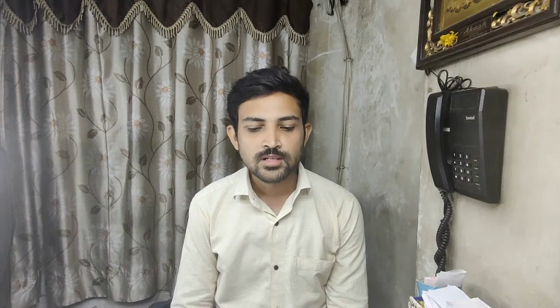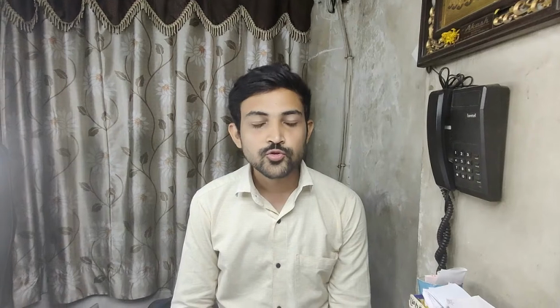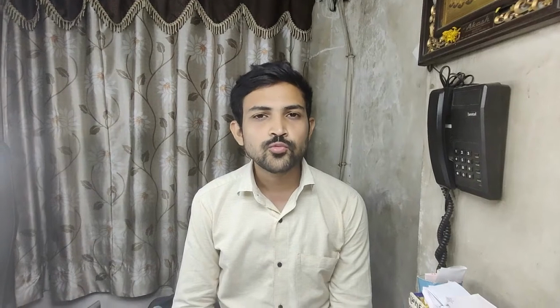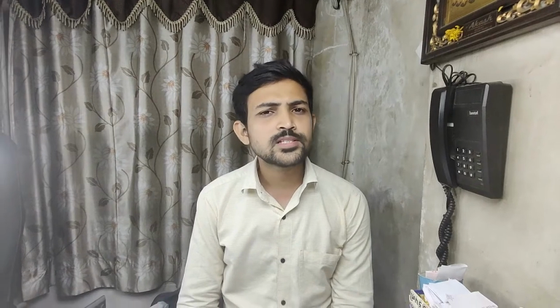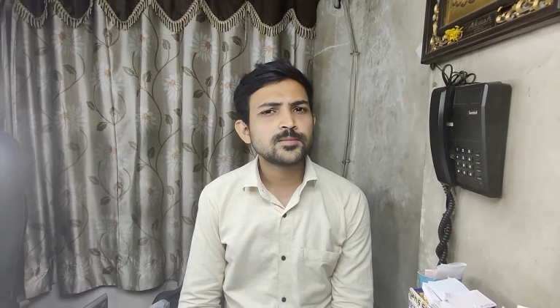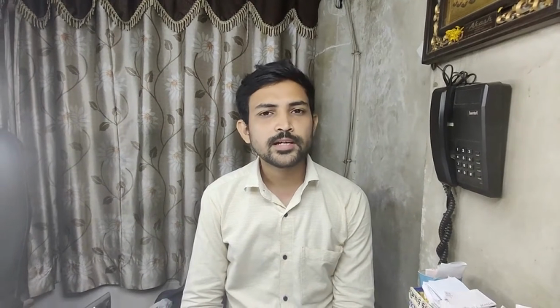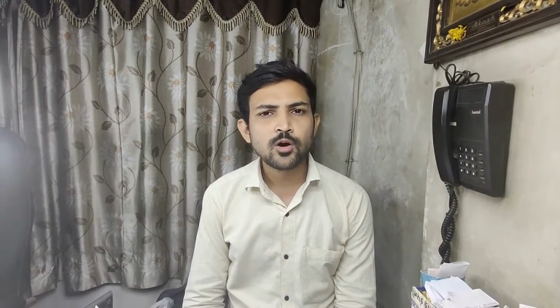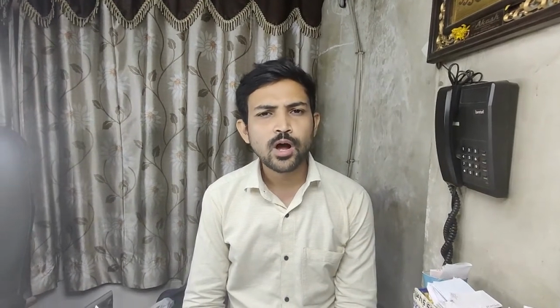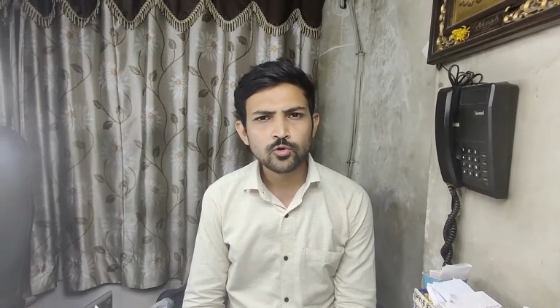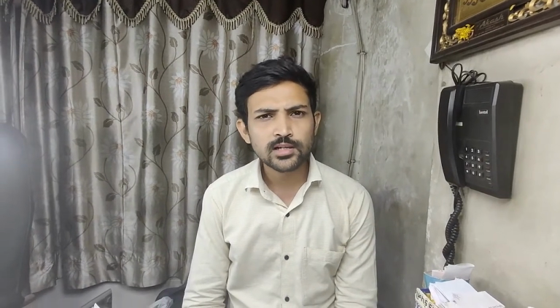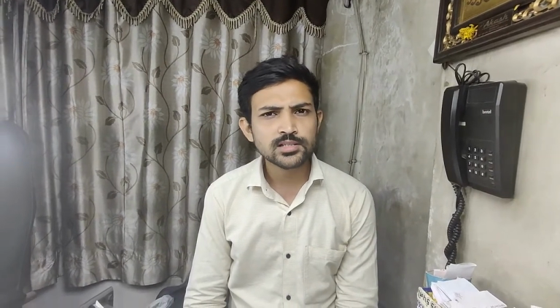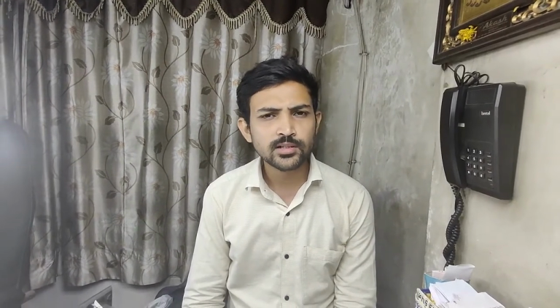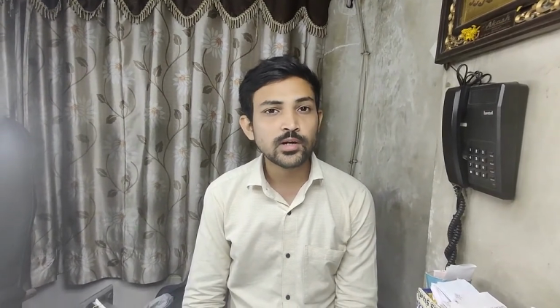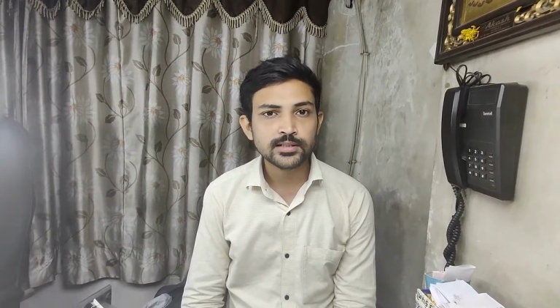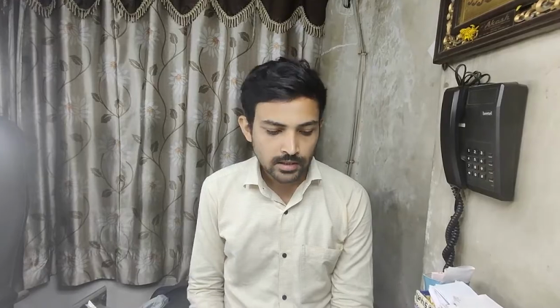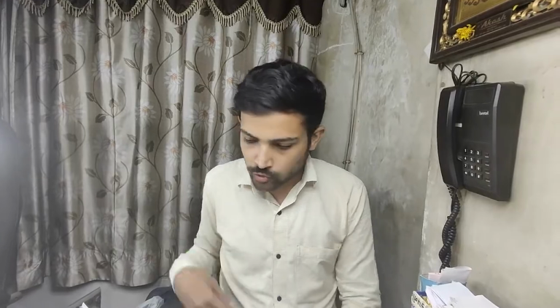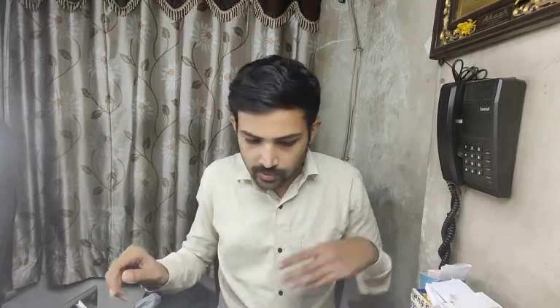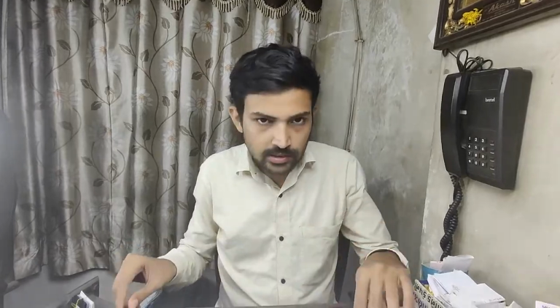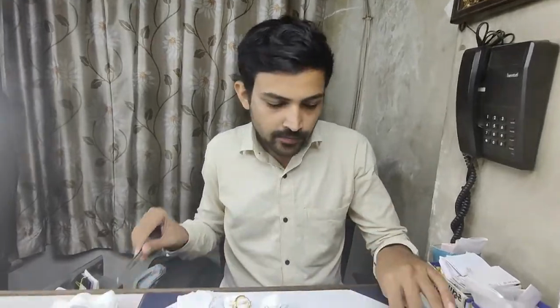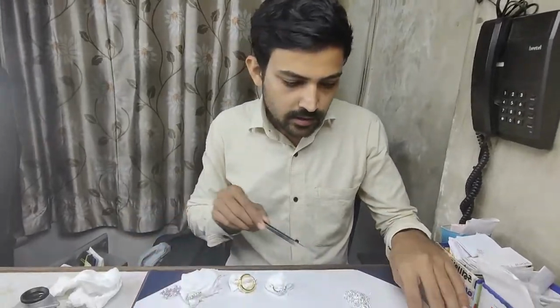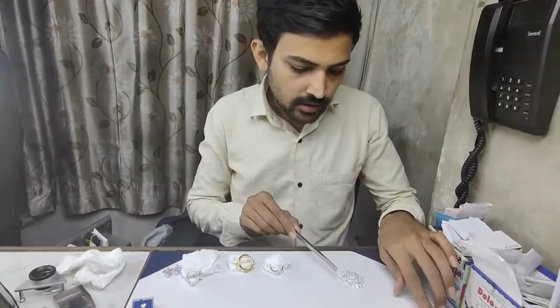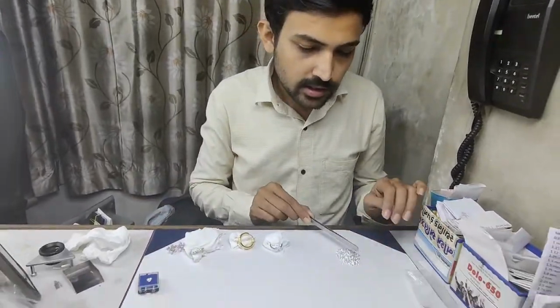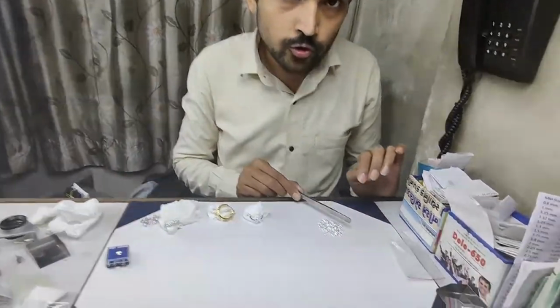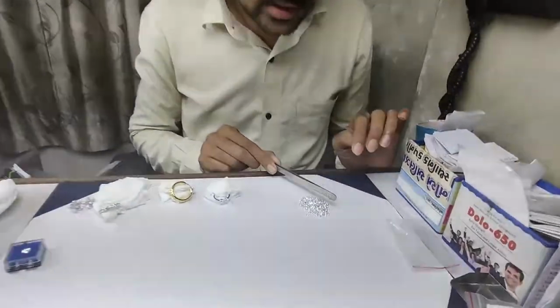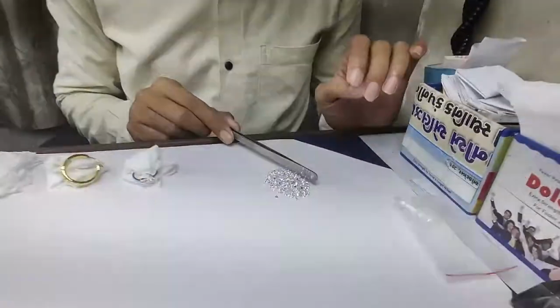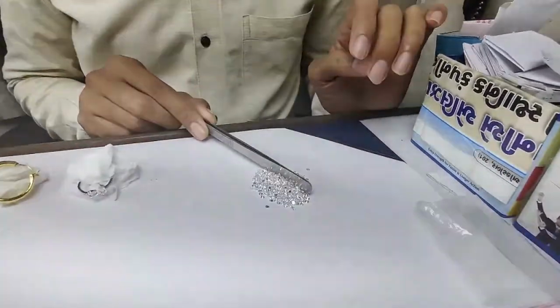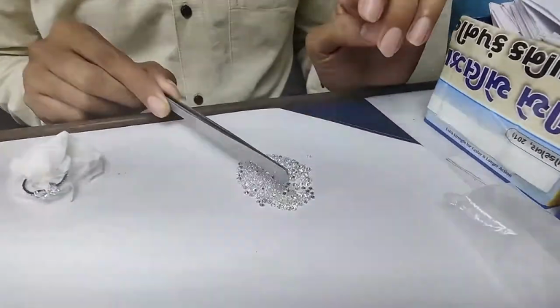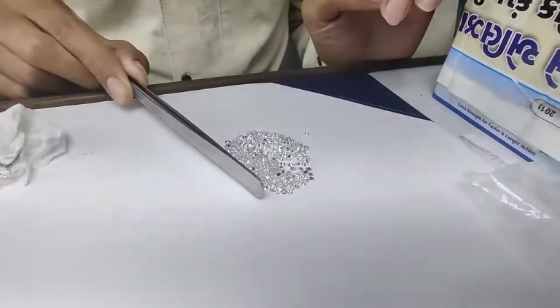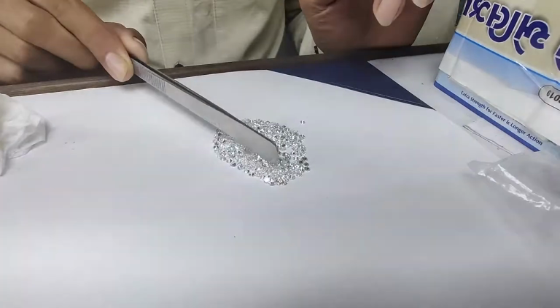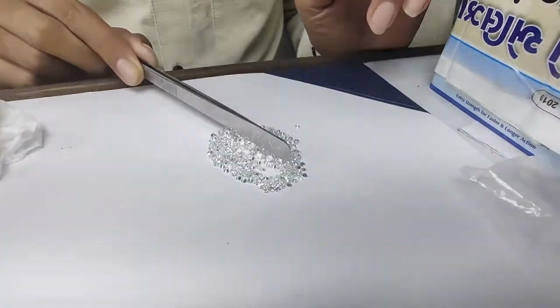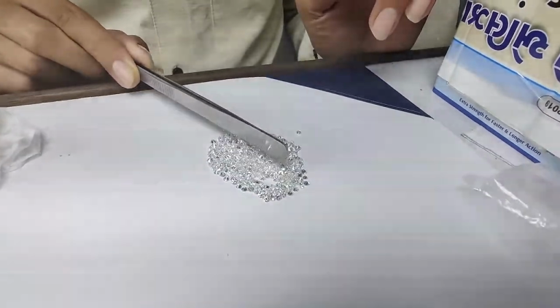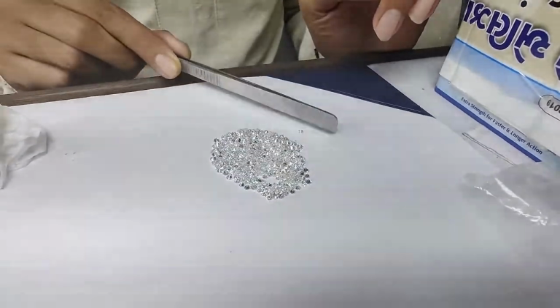We will see how melee-sized diamonds look in jewelry. Here you can see a loose melee-sized diamond — this is how it looks in loose form.